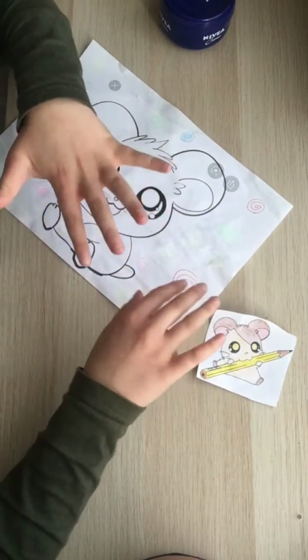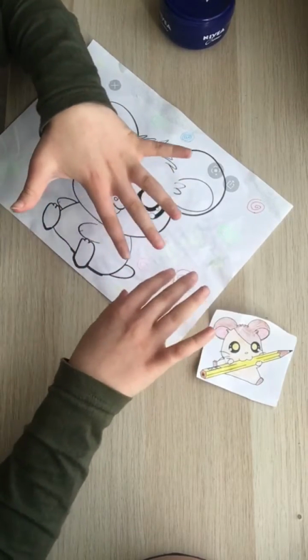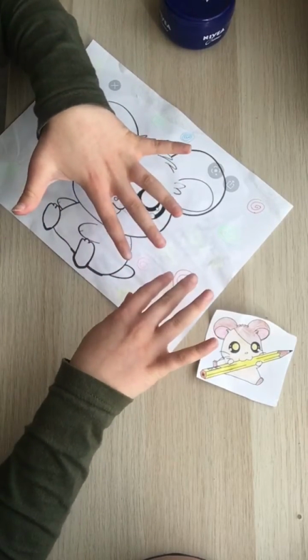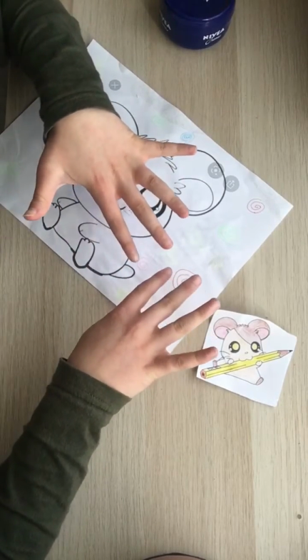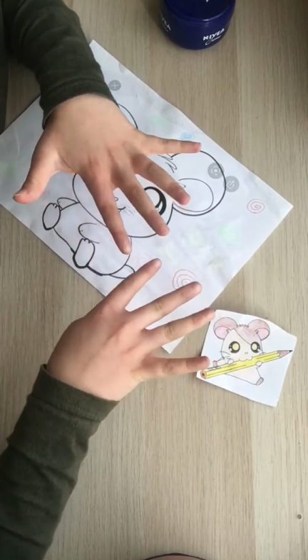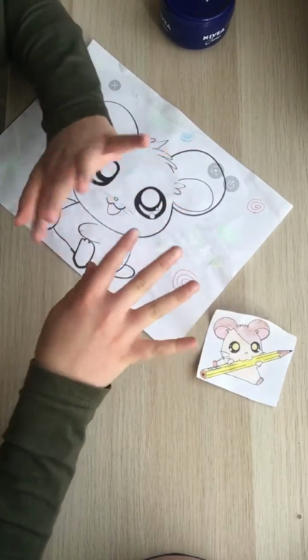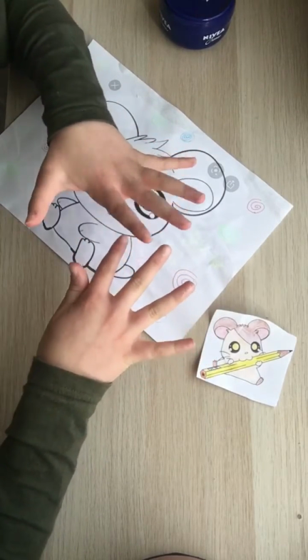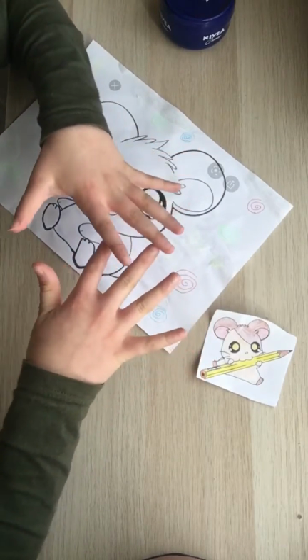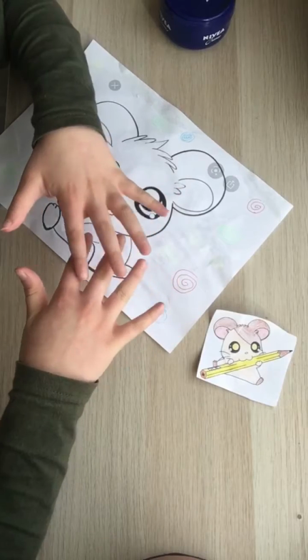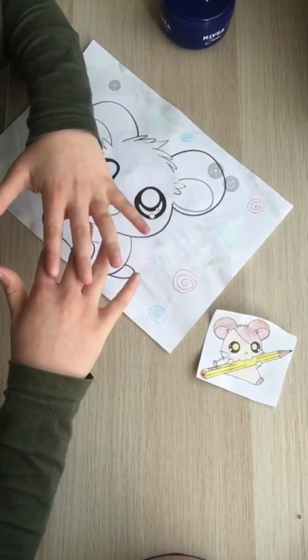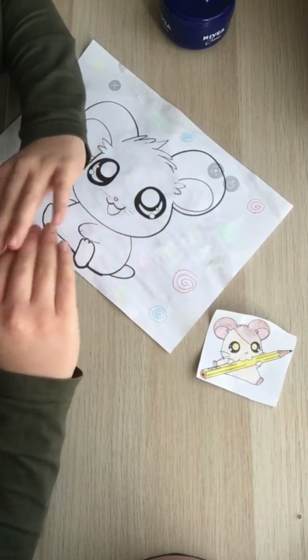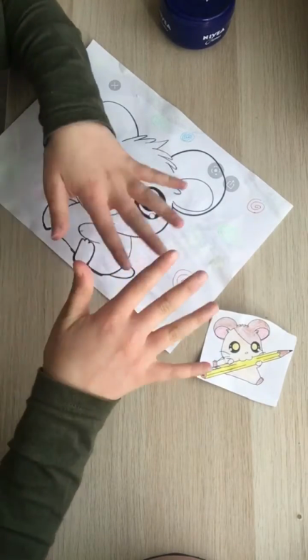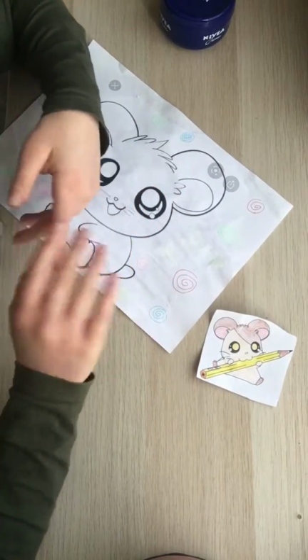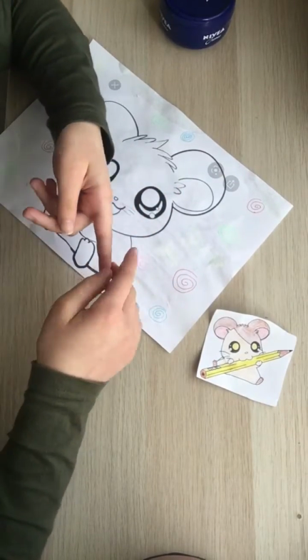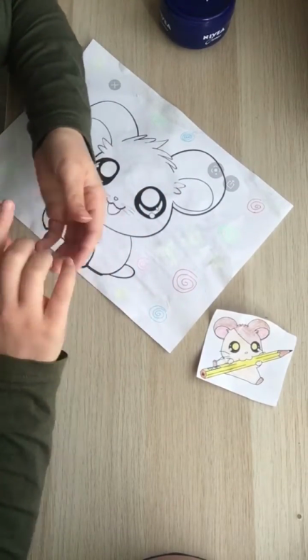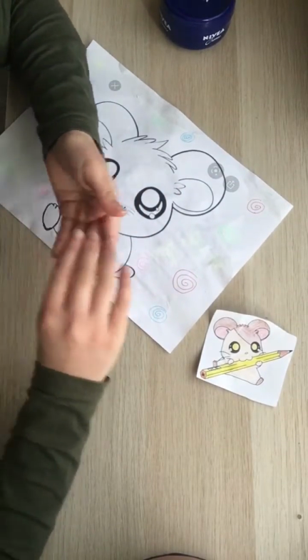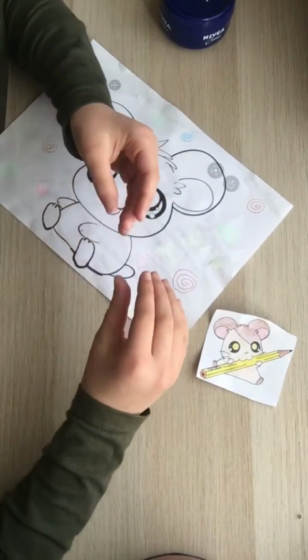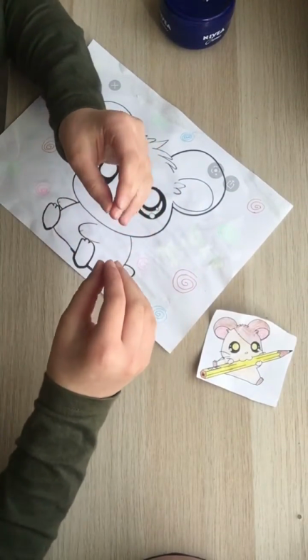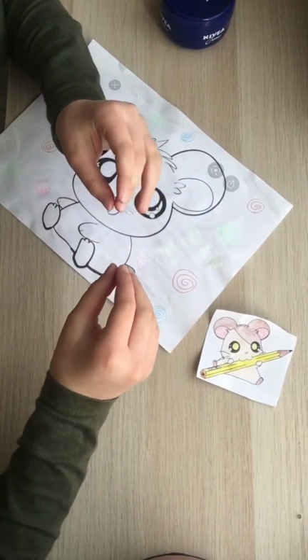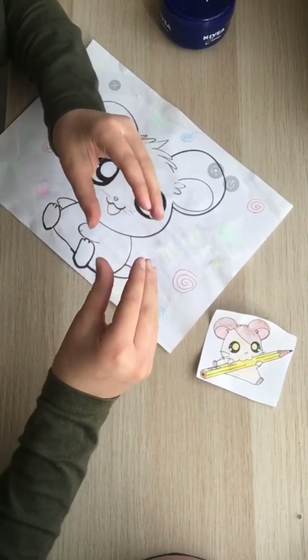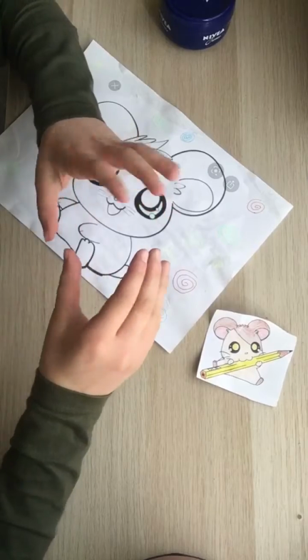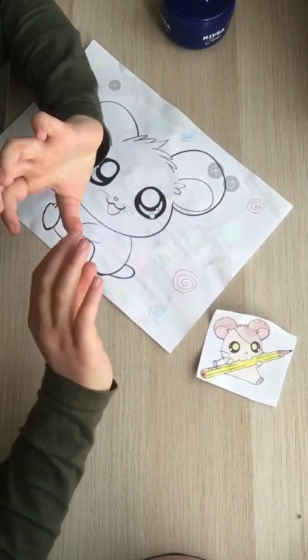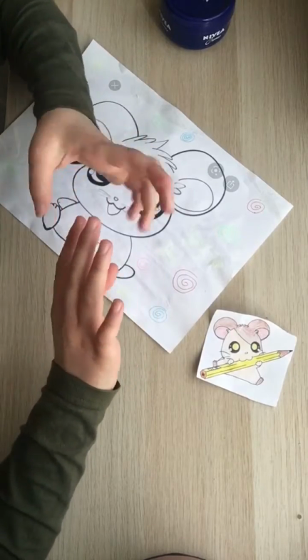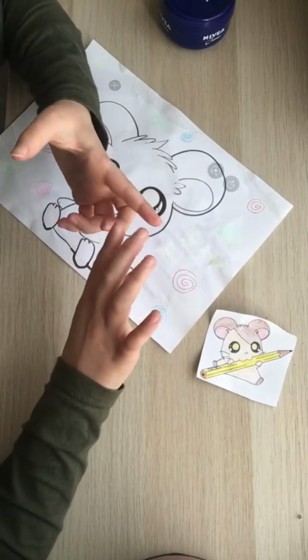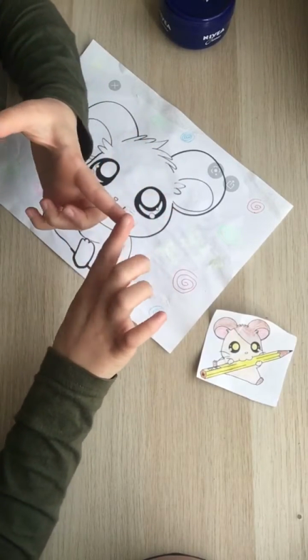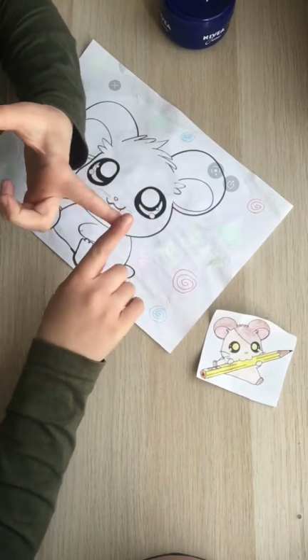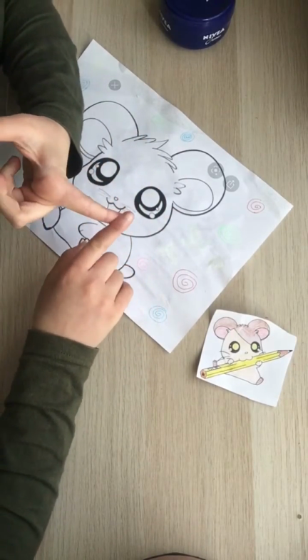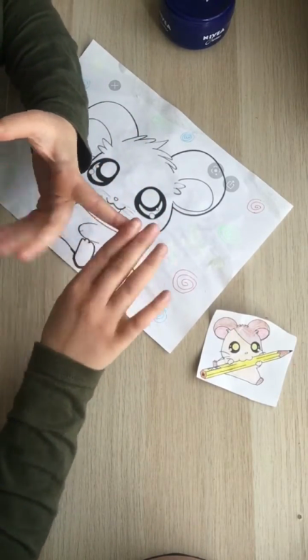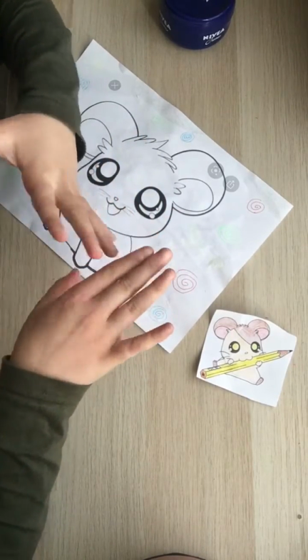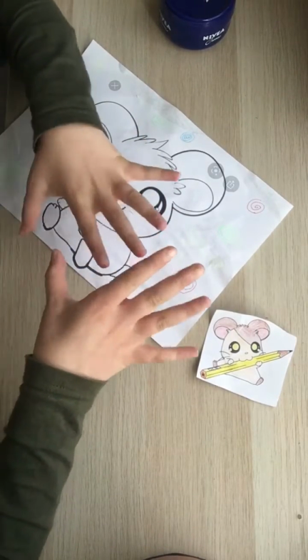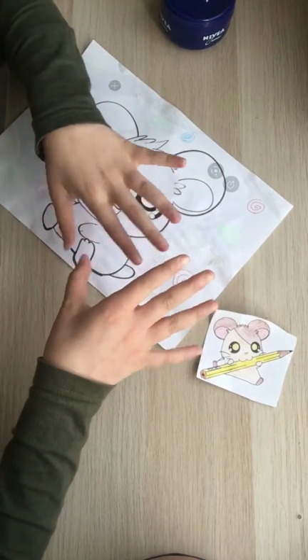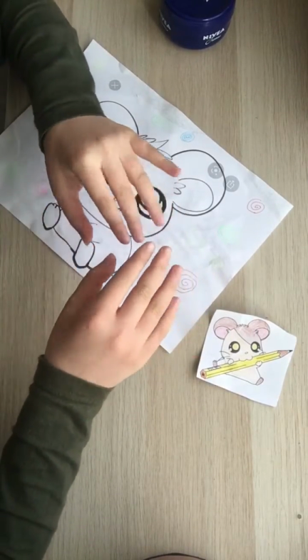The Roborovski hamster is three inches long and it's the smallest type of hamster.